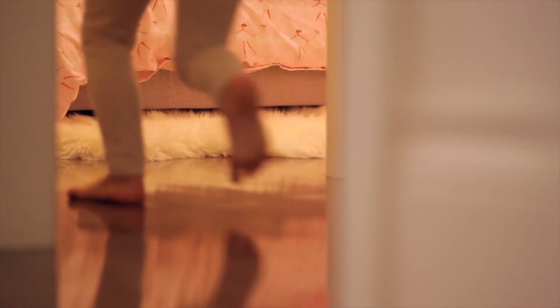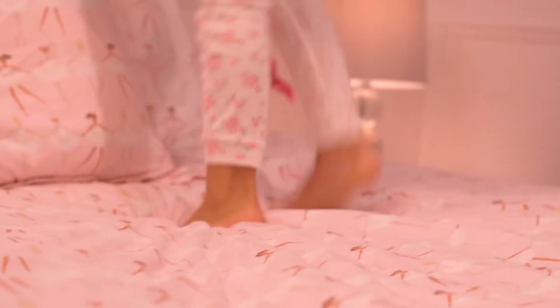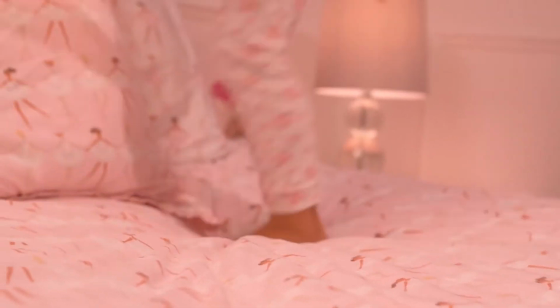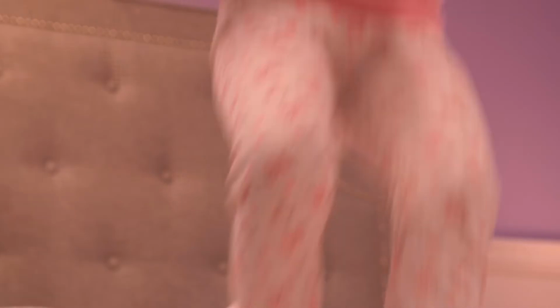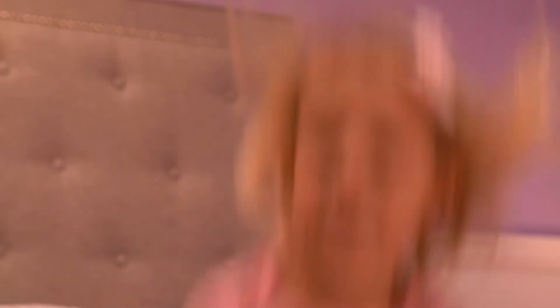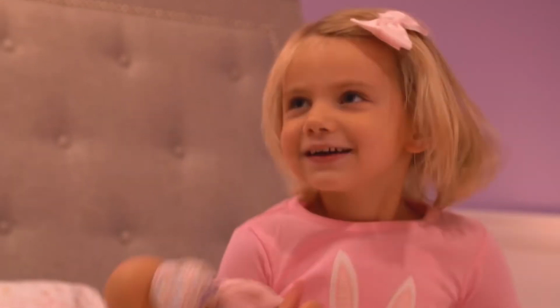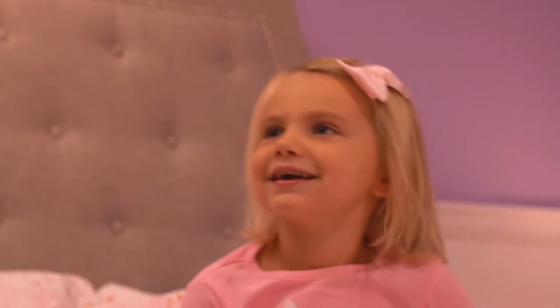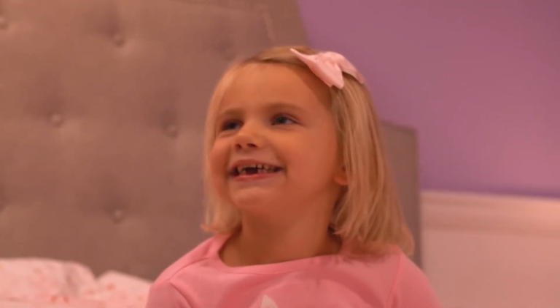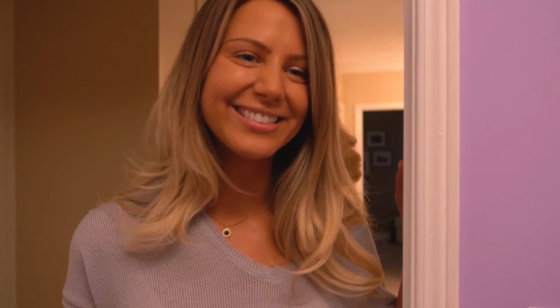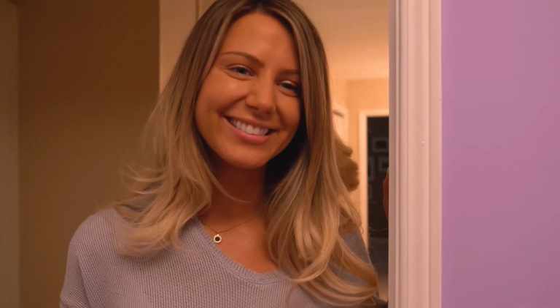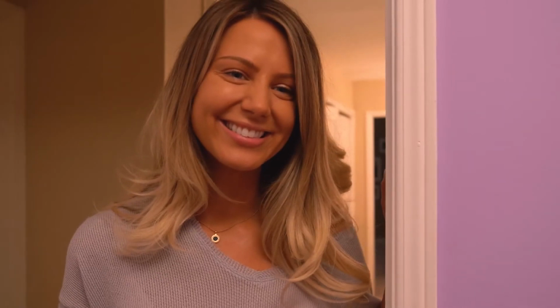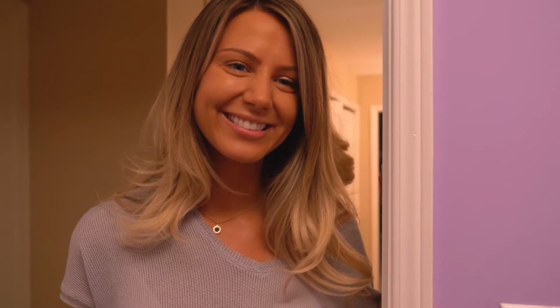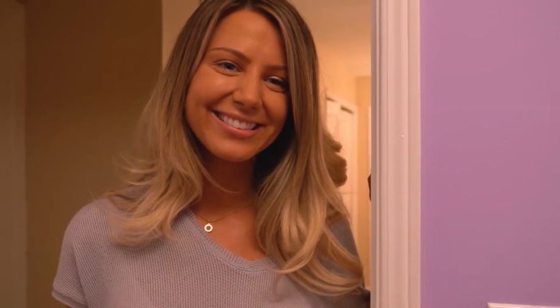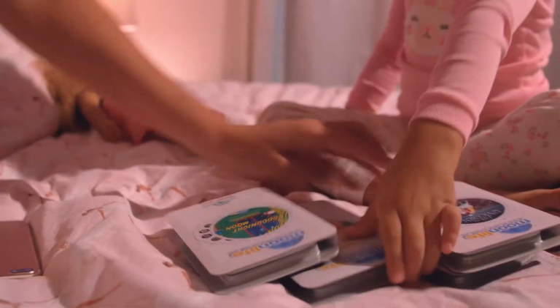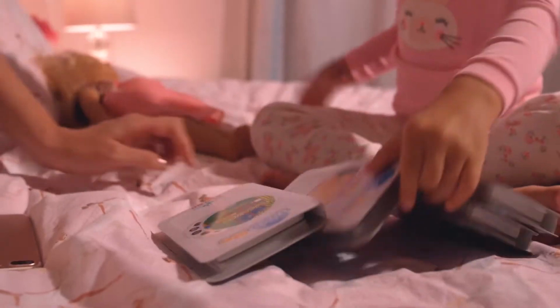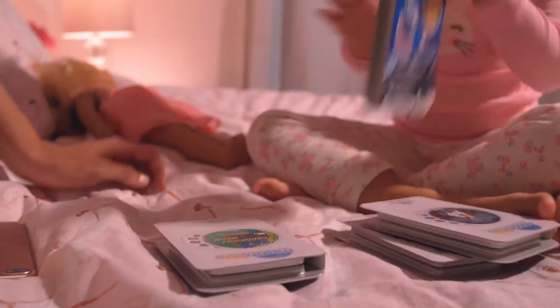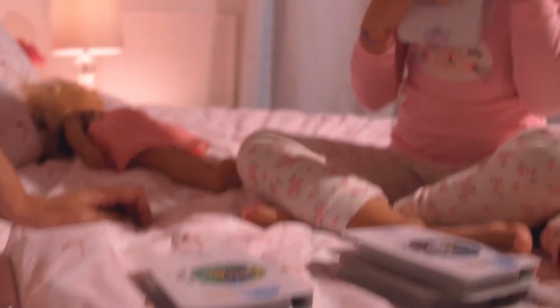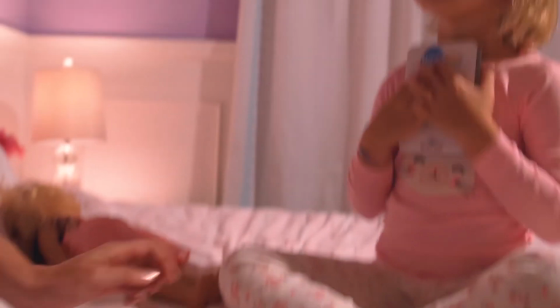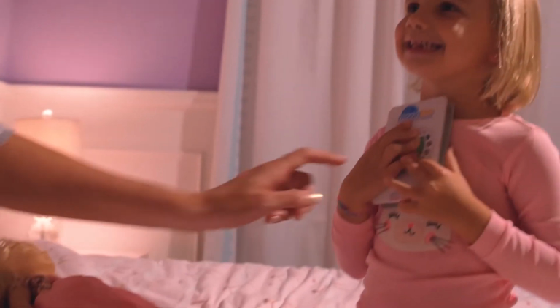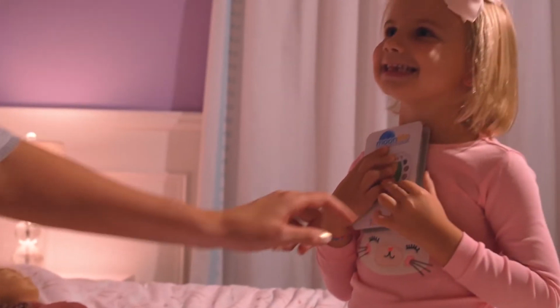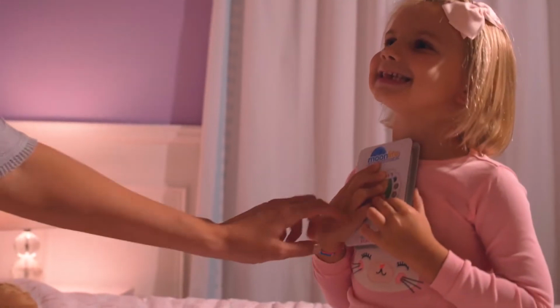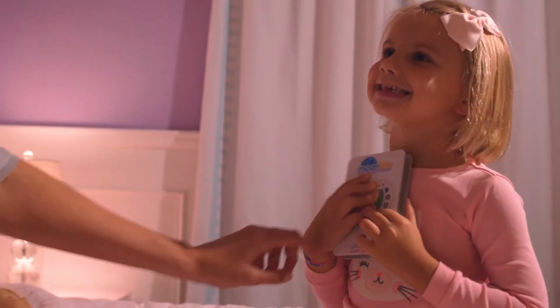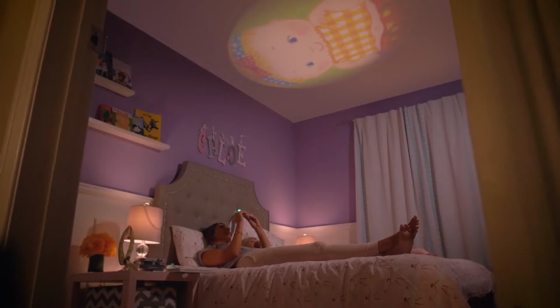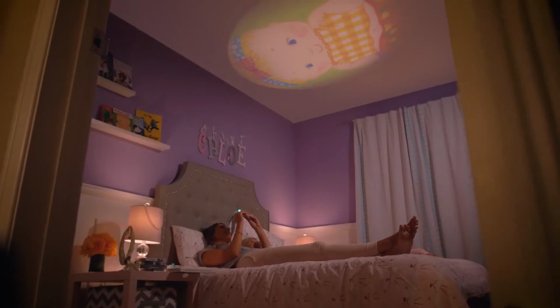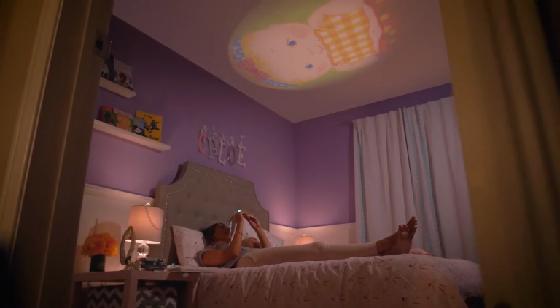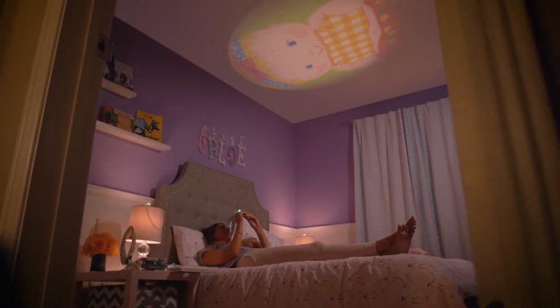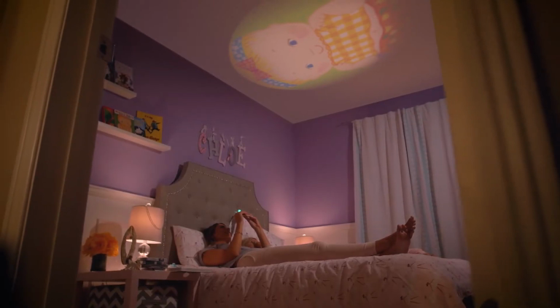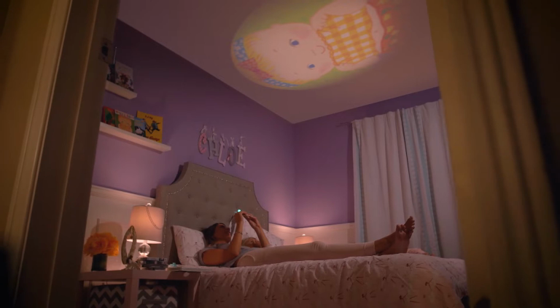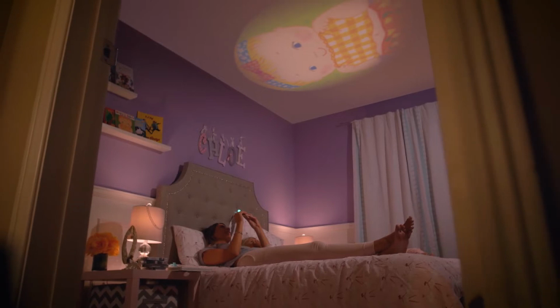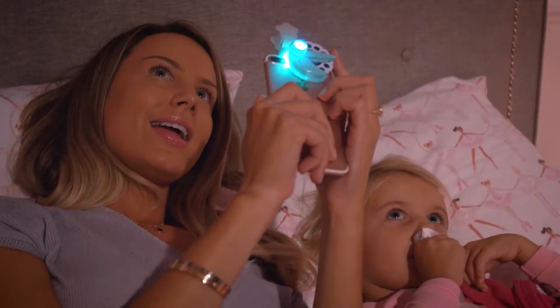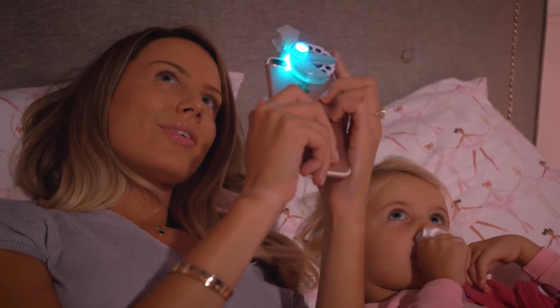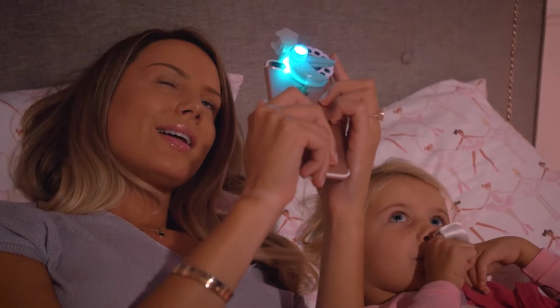Storytime is Chloe's favorite time of the day, but it's also mine. There's something so special about bonding with her over a story. We drift off into another place and explore it together.